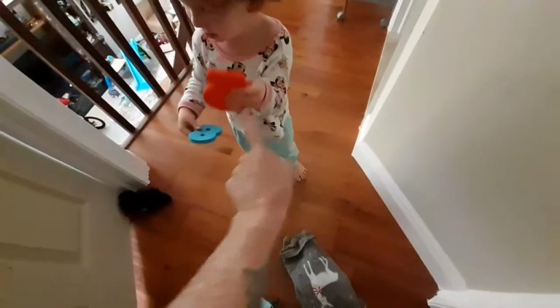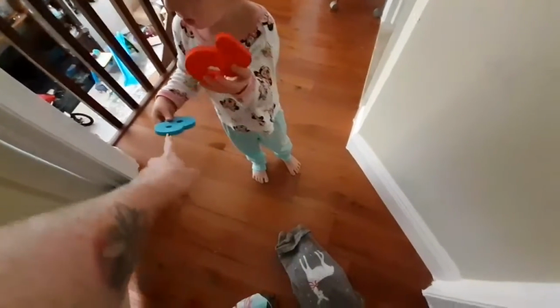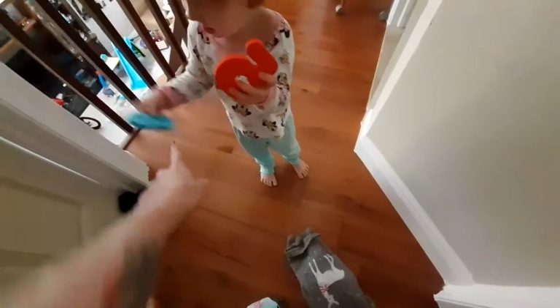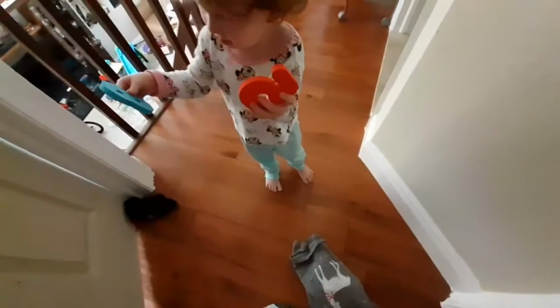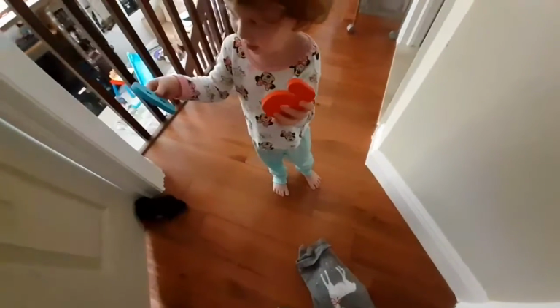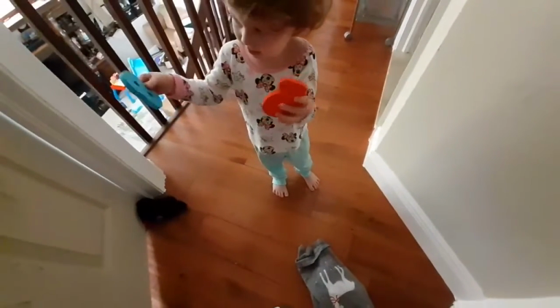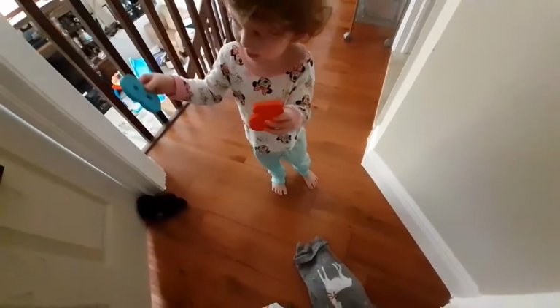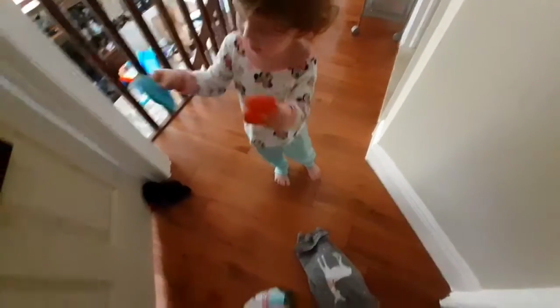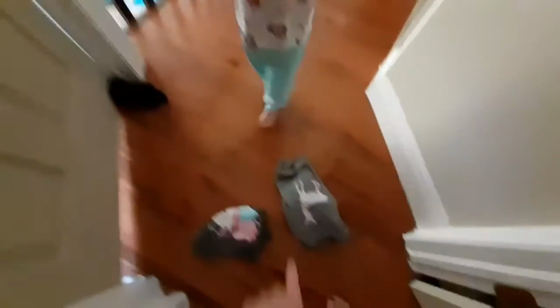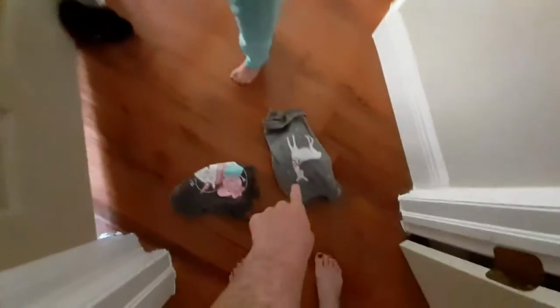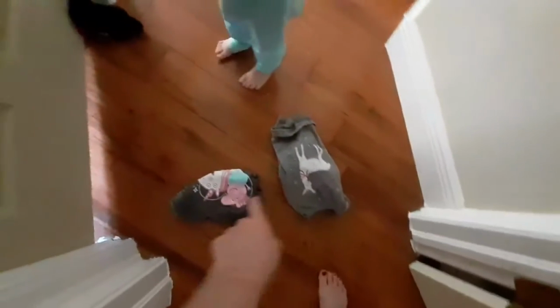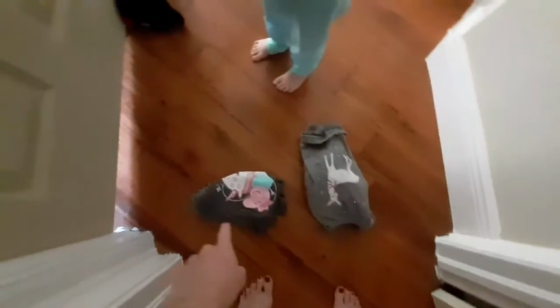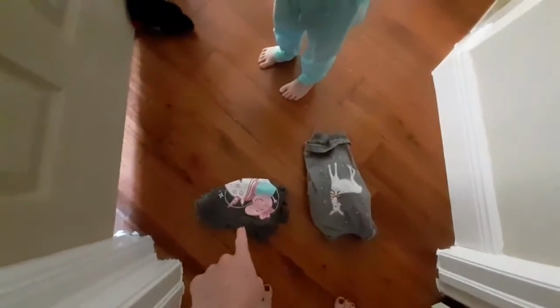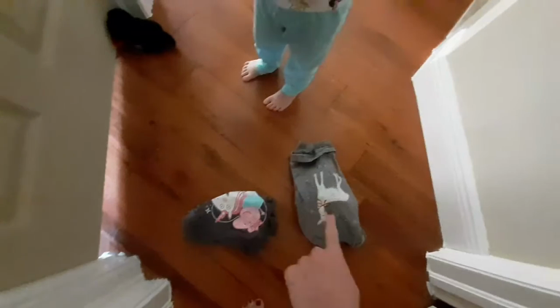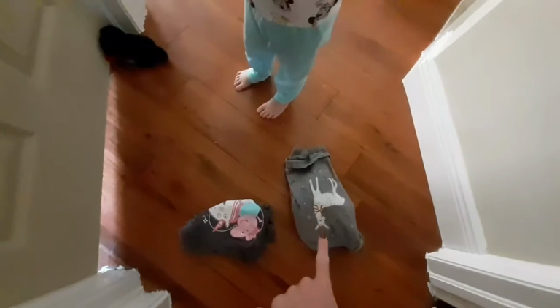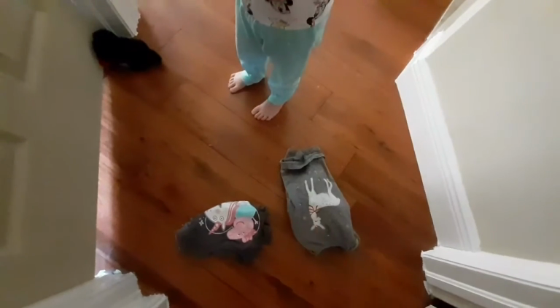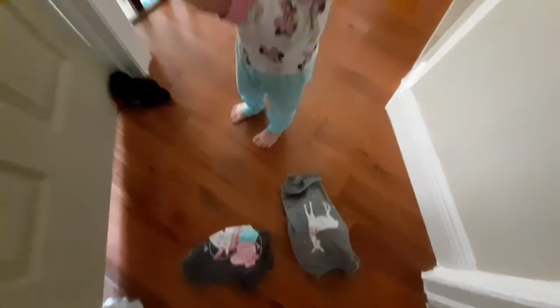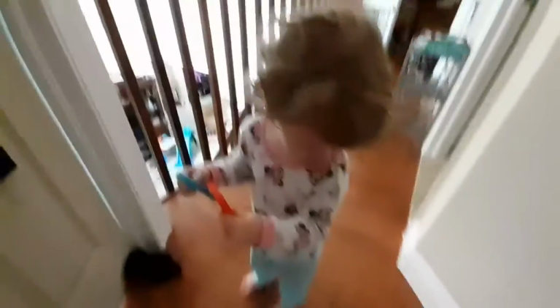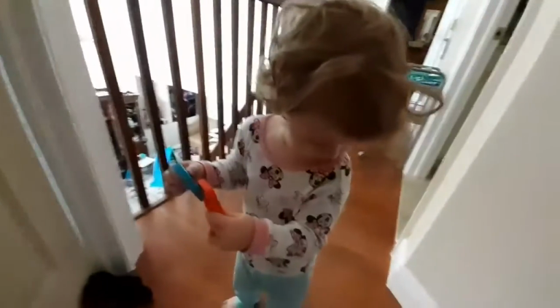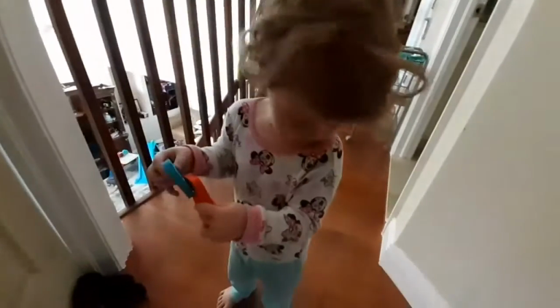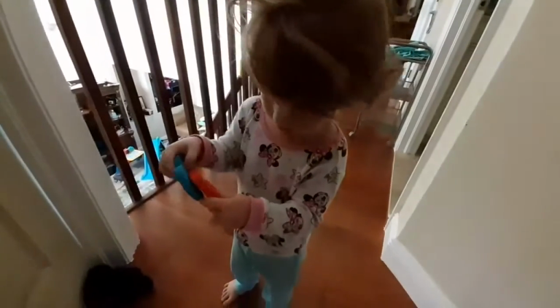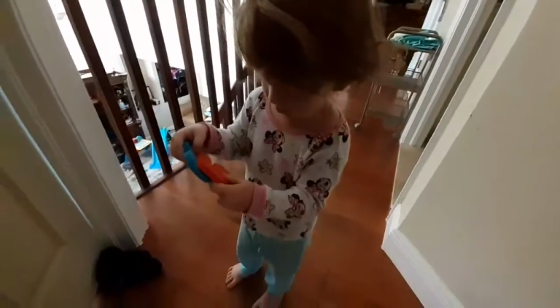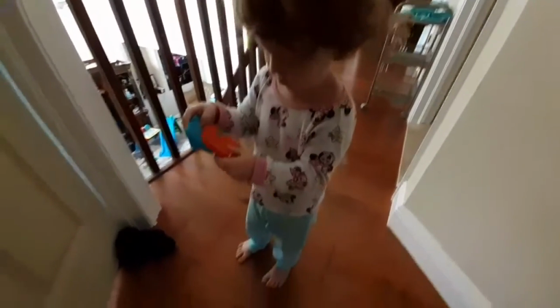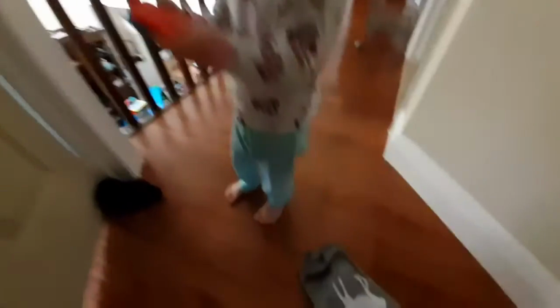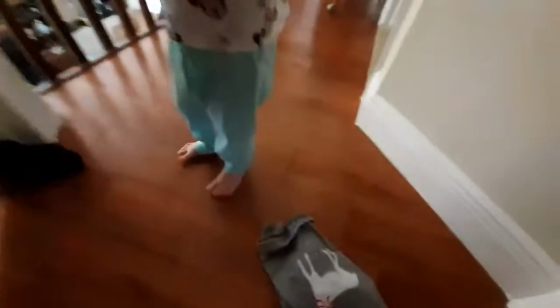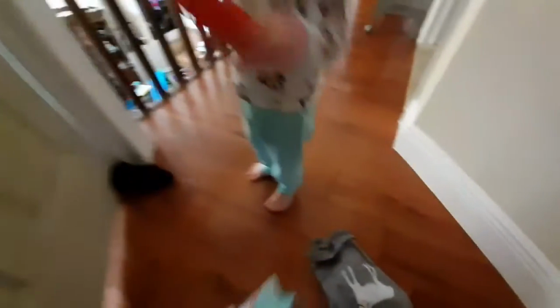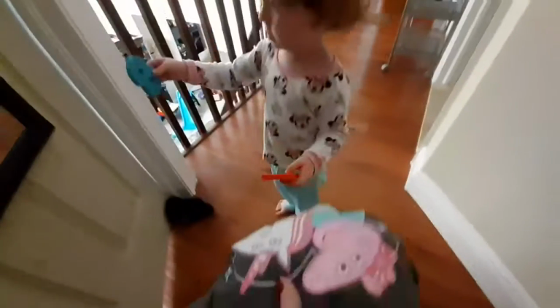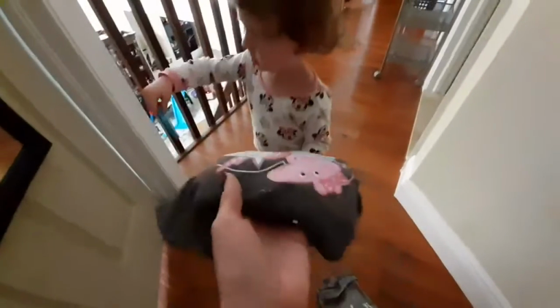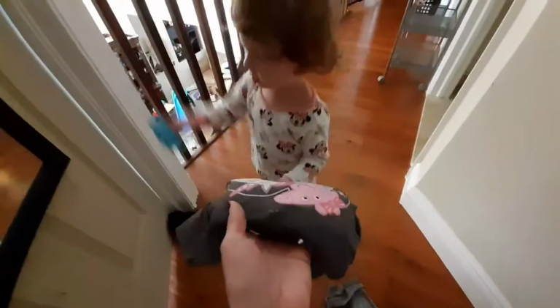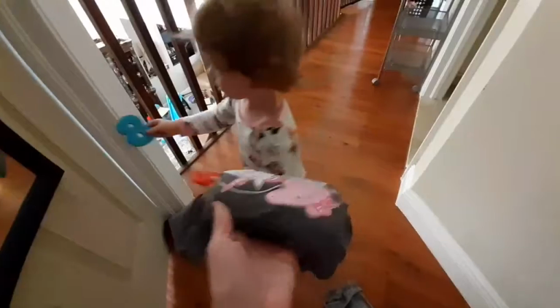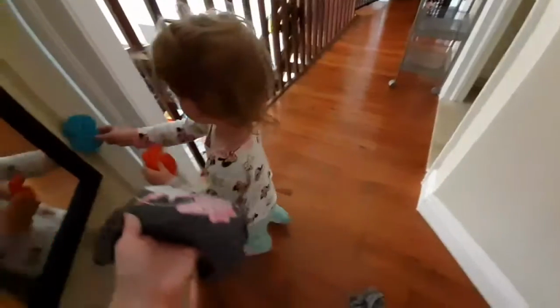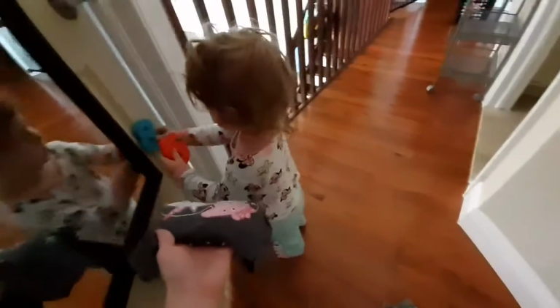Which one do you want to wear, baby? Do you want to wear Peppa or do you want to wear the deer? Peppa, do you want to wear Peppa?